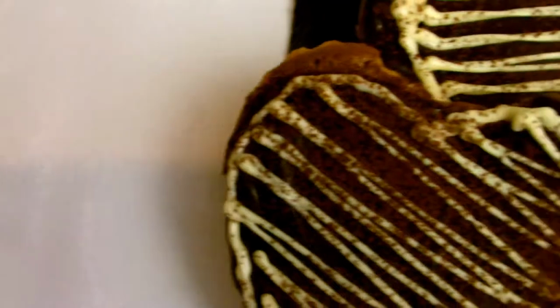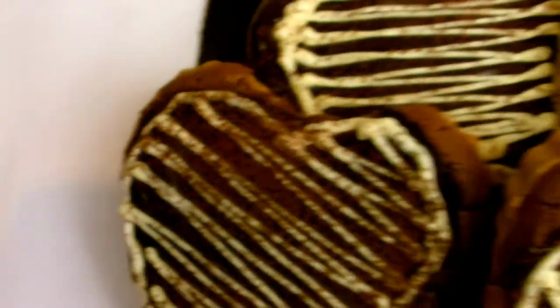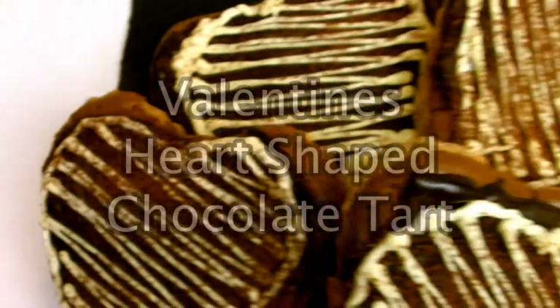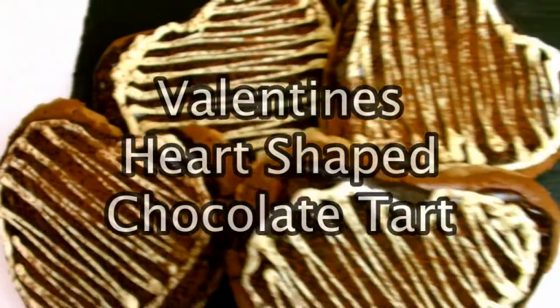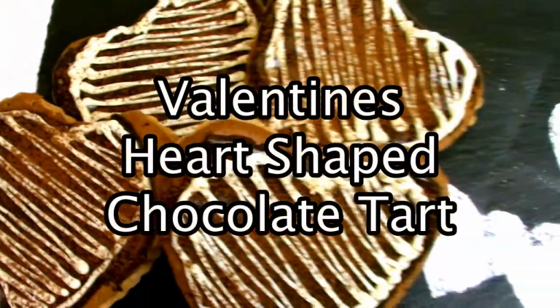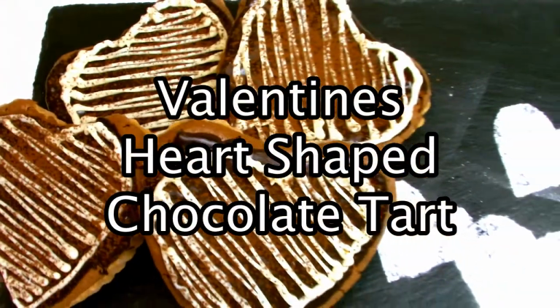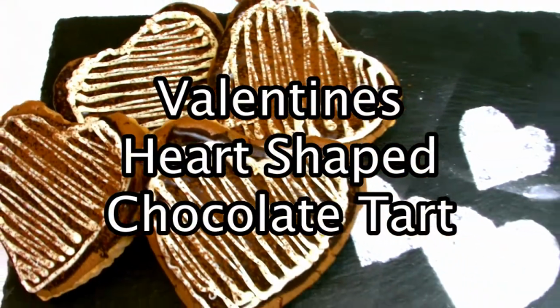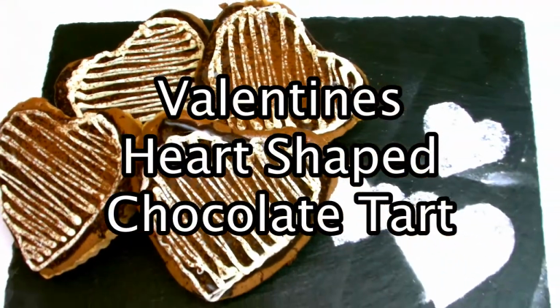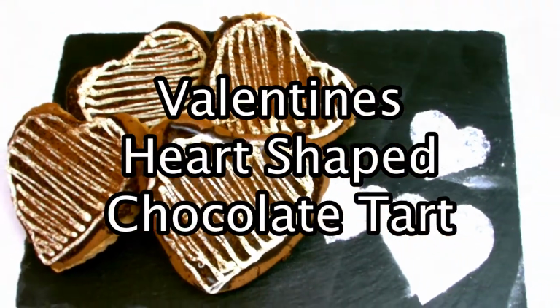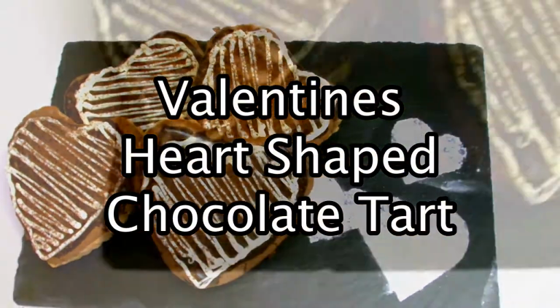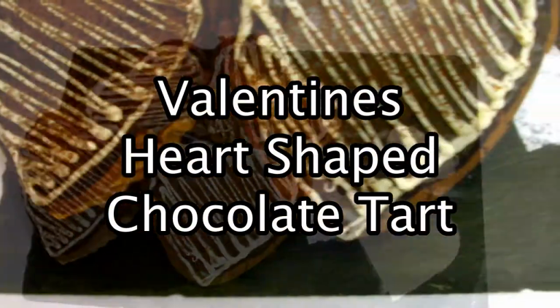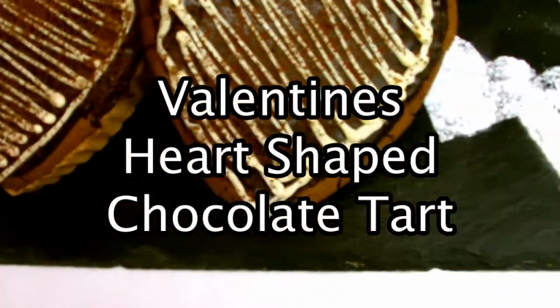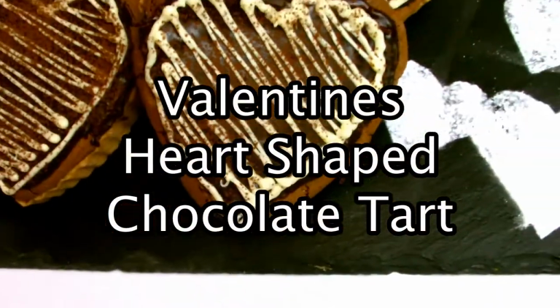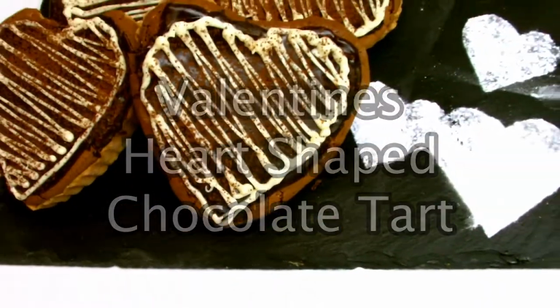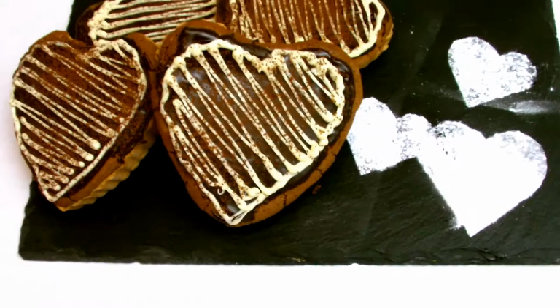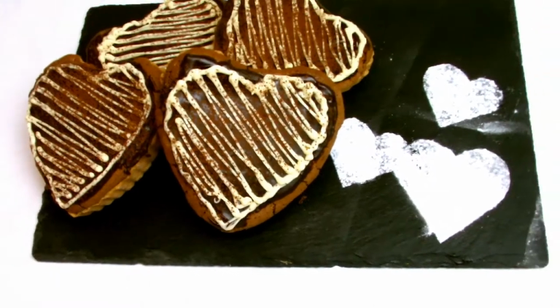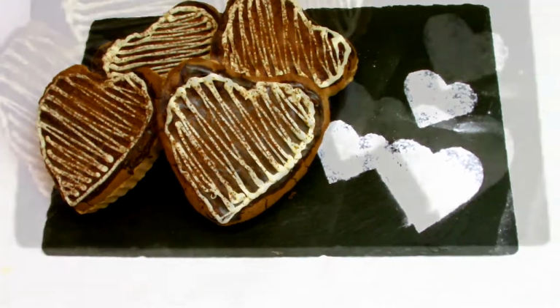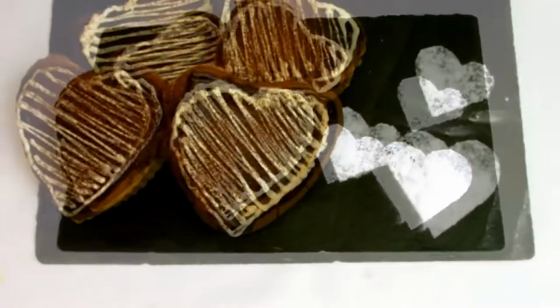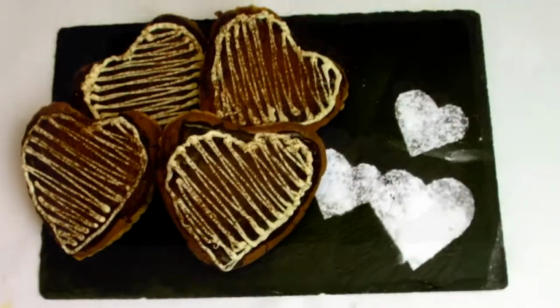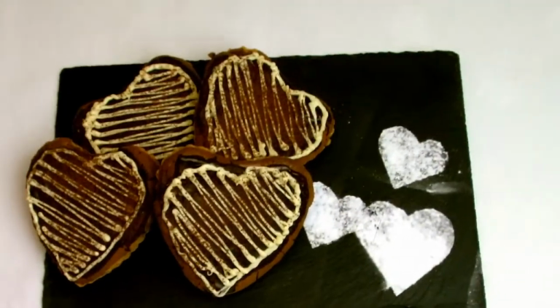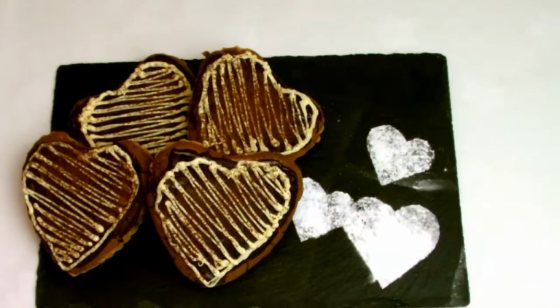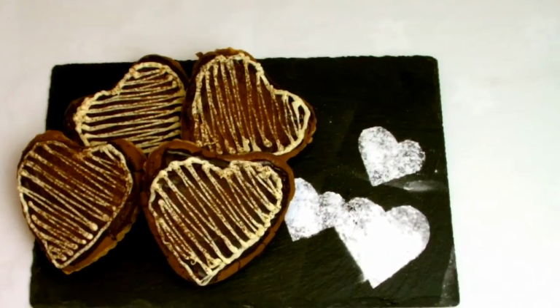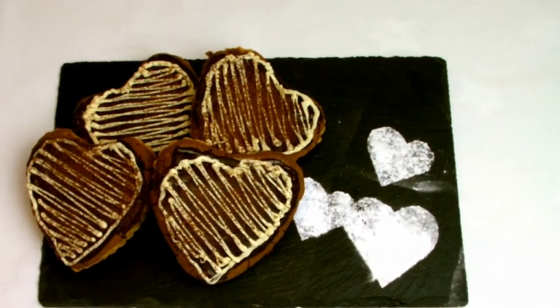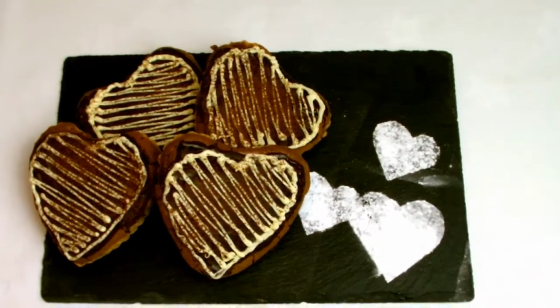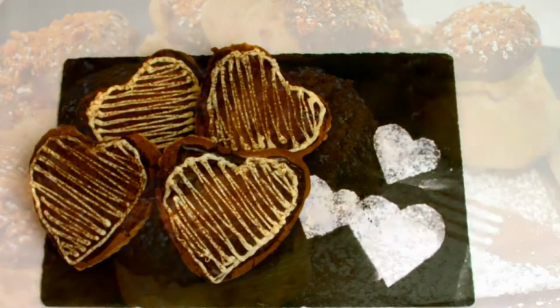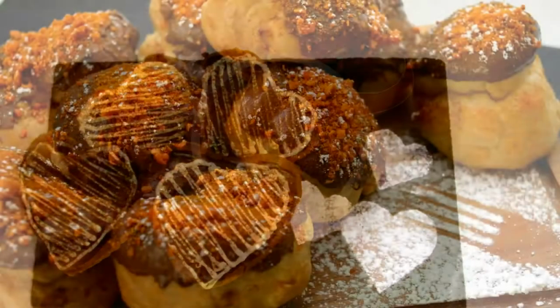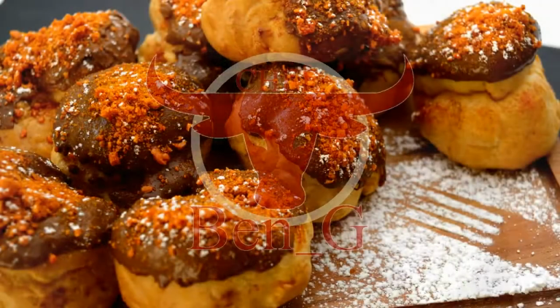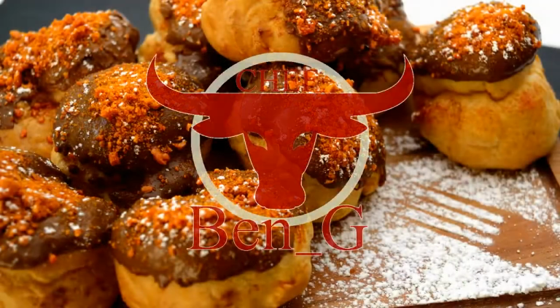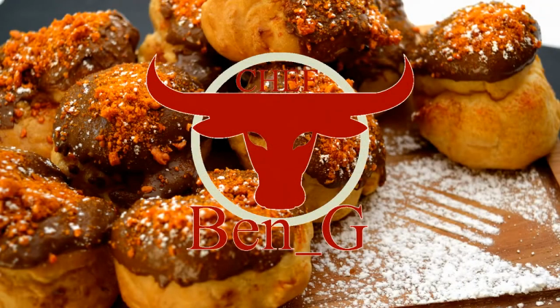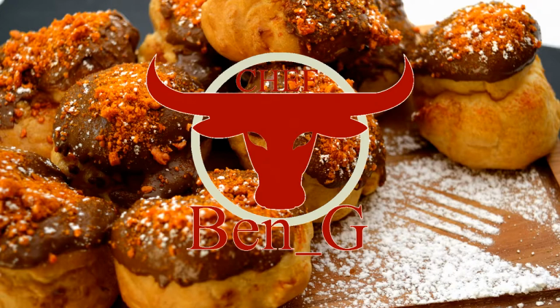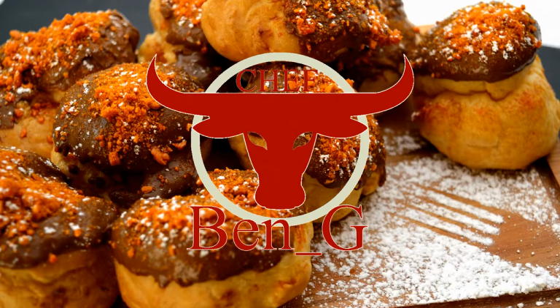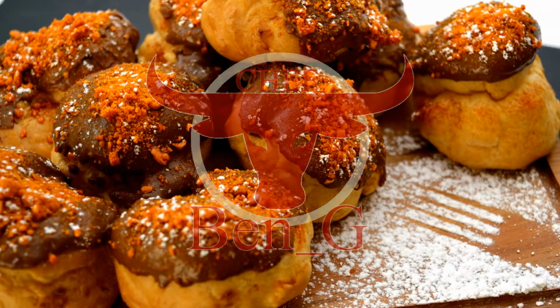In this video in my Valentine series I'll be showing you how to make a heart-shaped chocolate tart. This mini series is based all around how you can bake your own little Valentine's treats to make that loved one feel extra special at Valentine's.